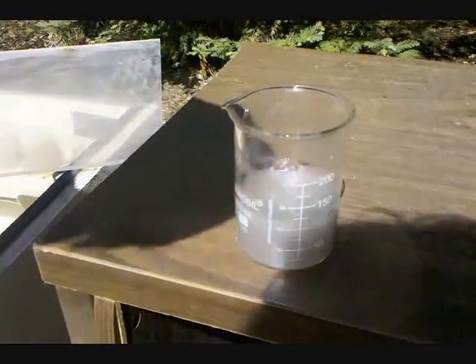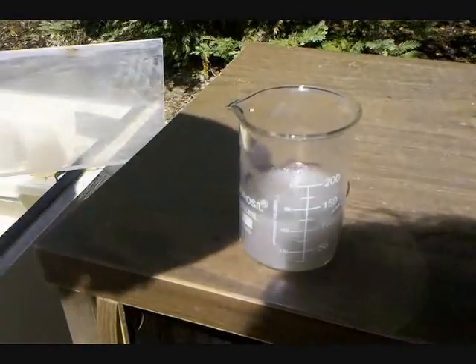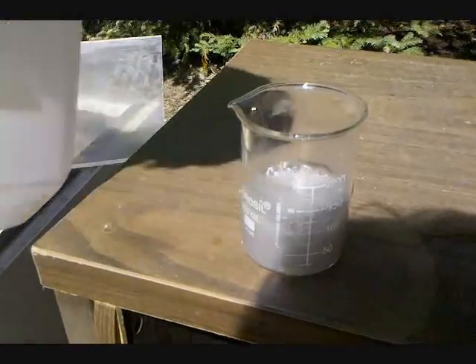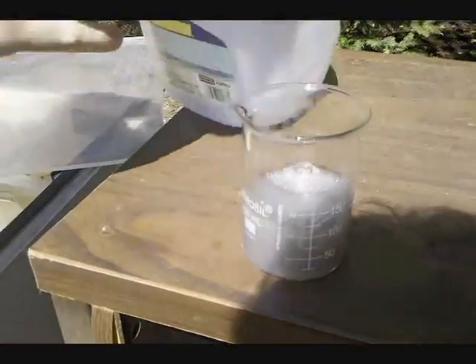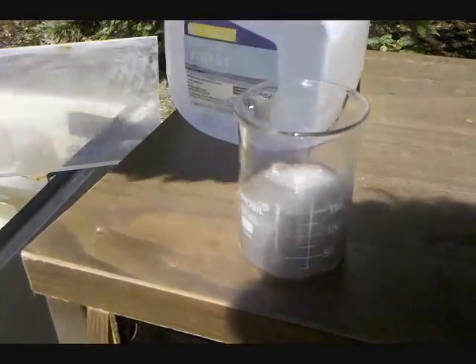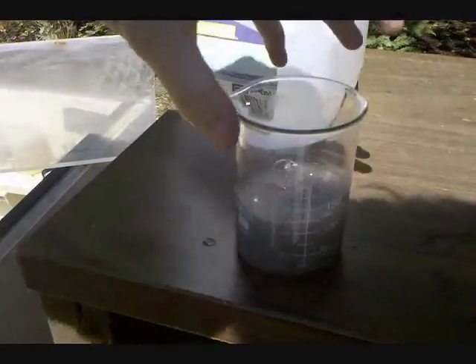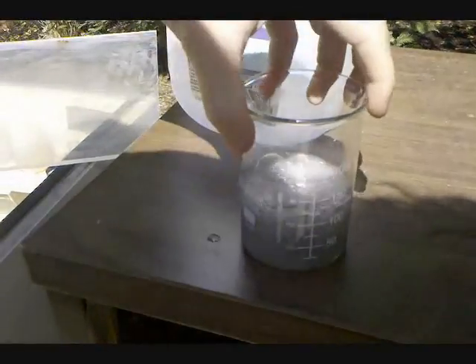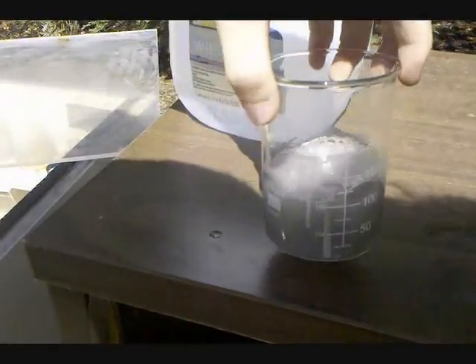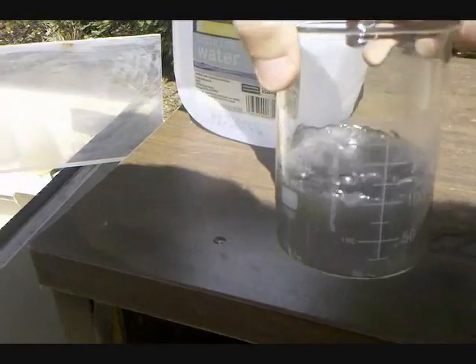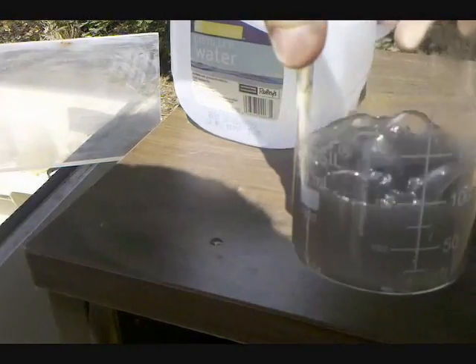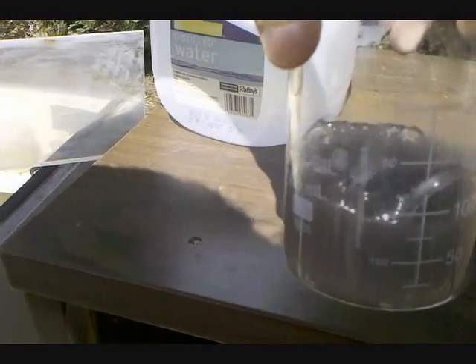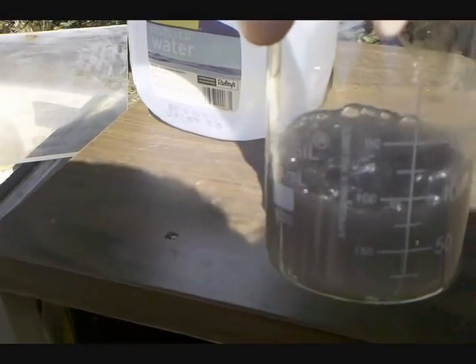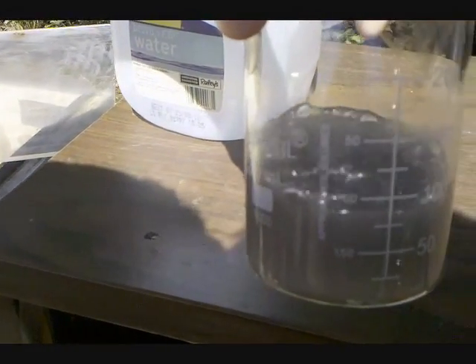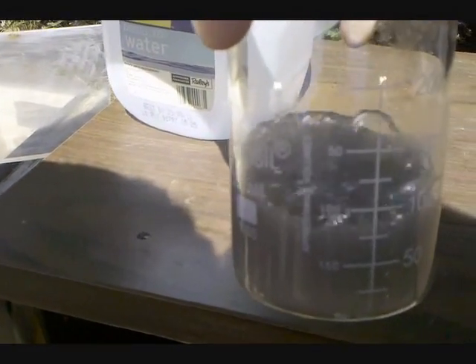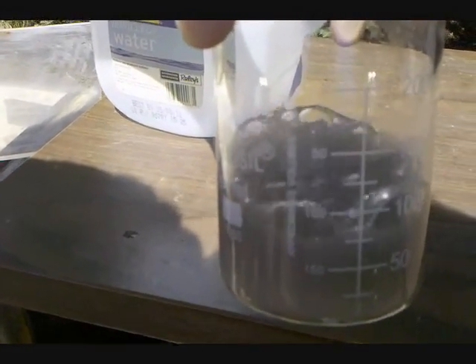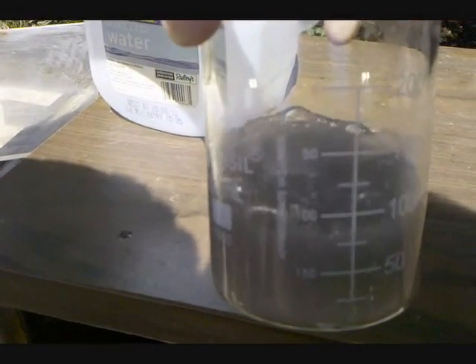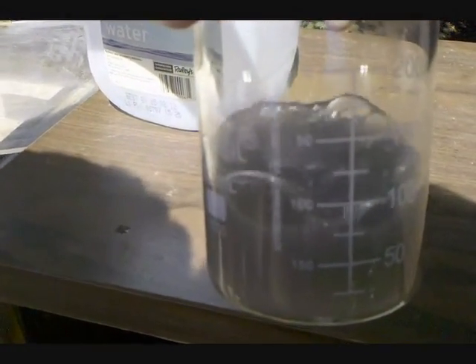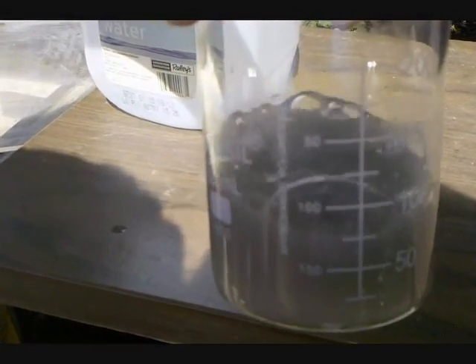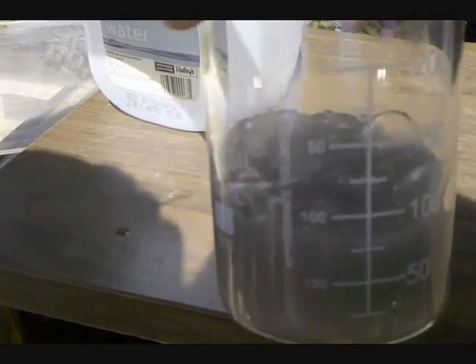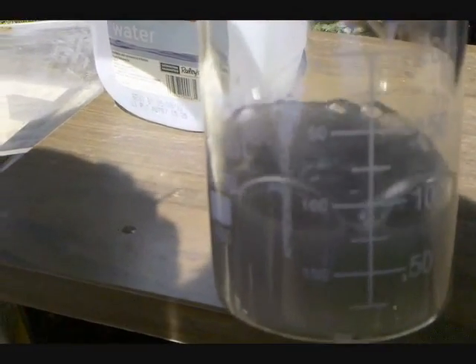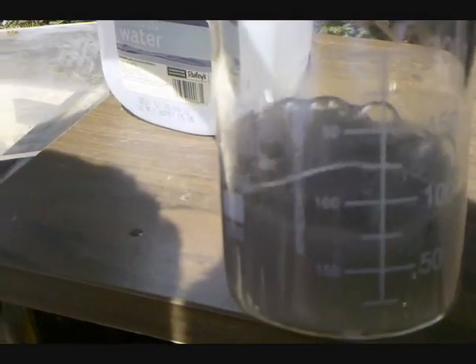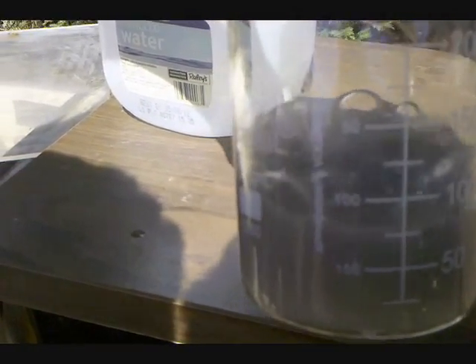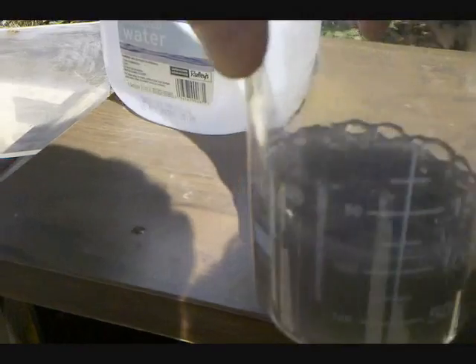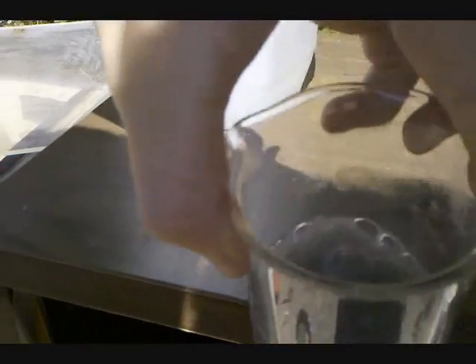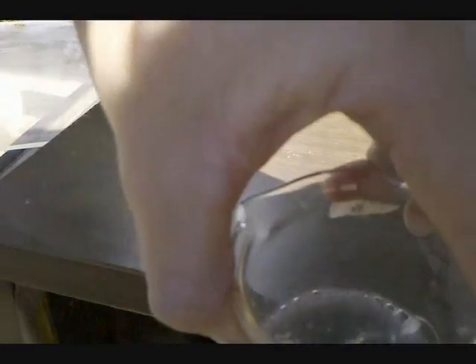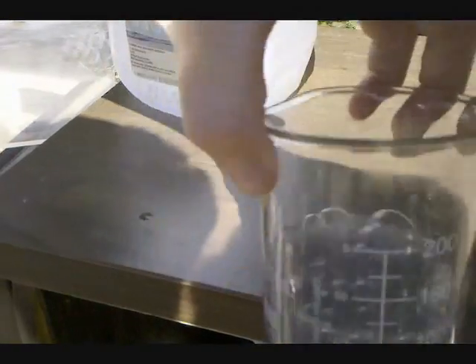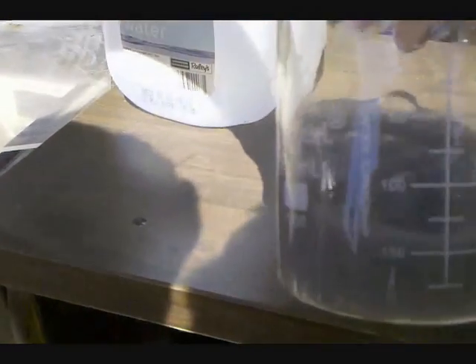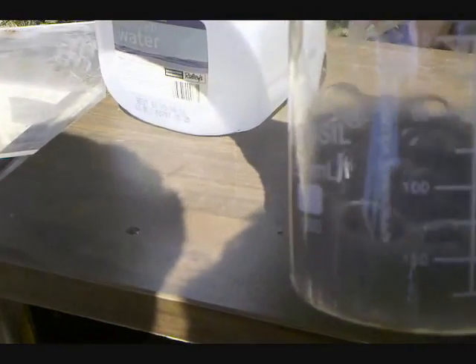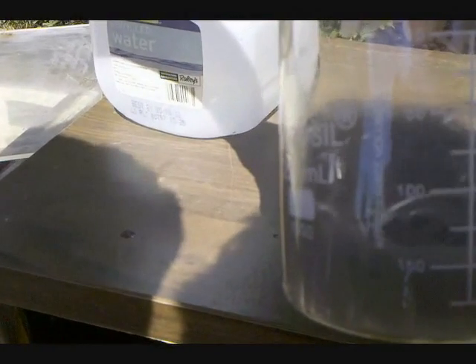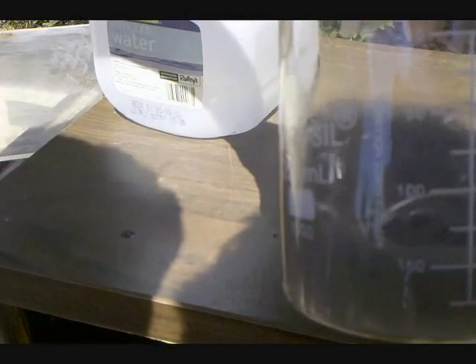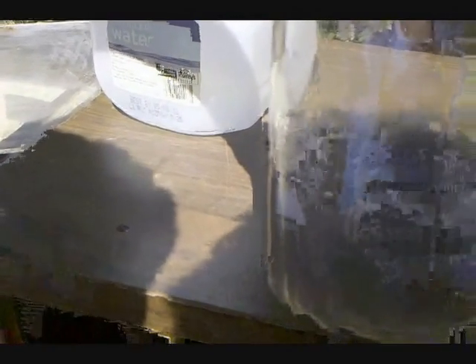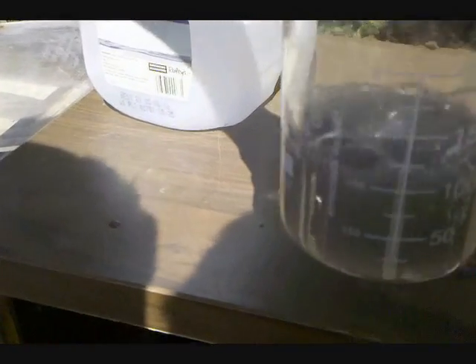What's happening is aluminum is reacting to produce aluminum oxide or hydroxide and hydrogen gas, which you see bubbling out. The gallium is not affected.